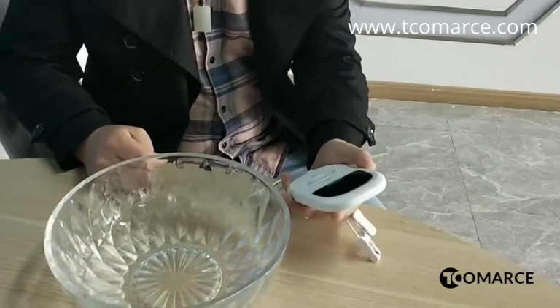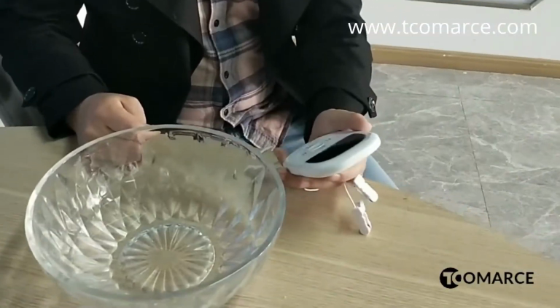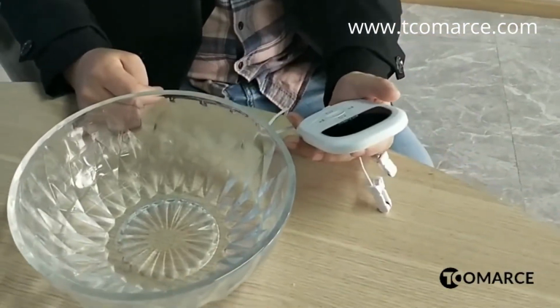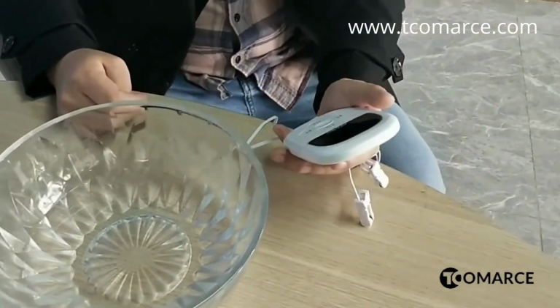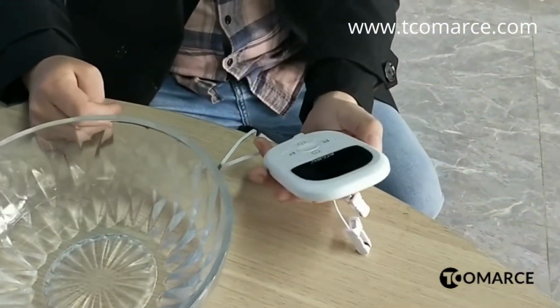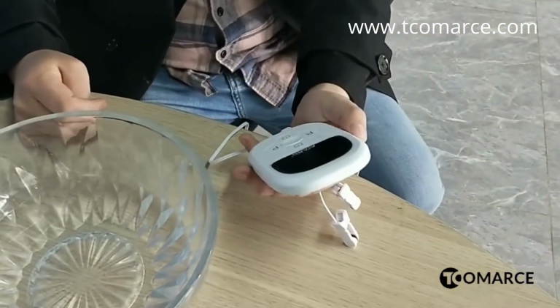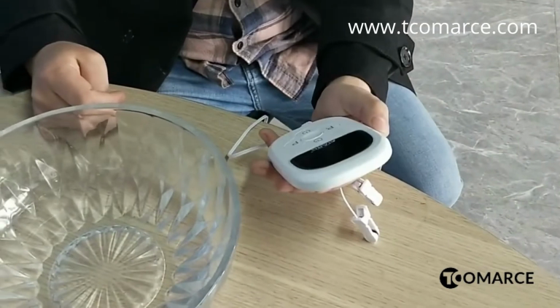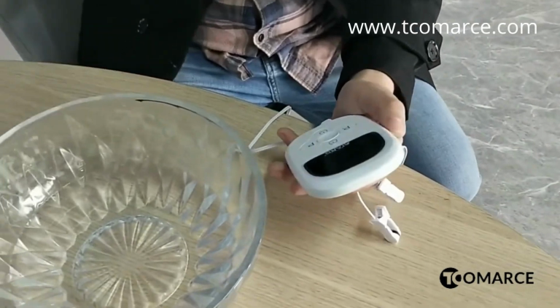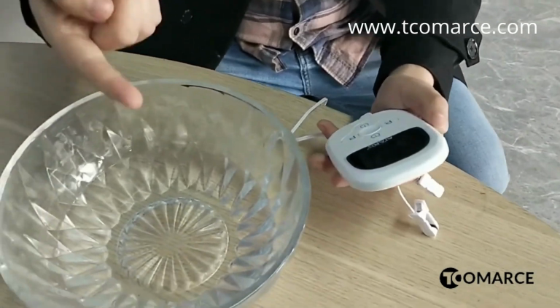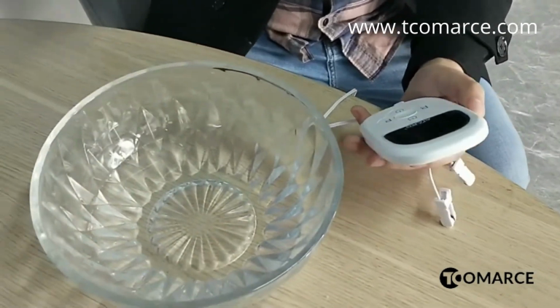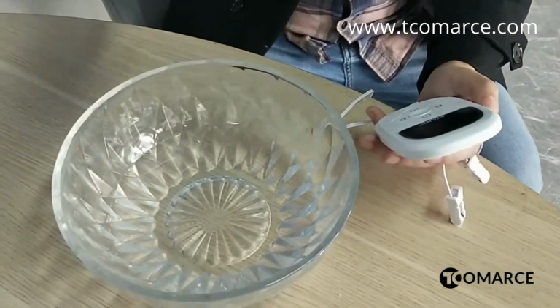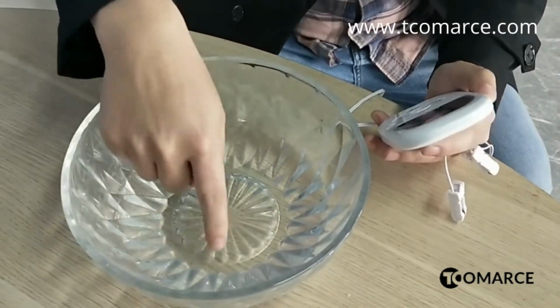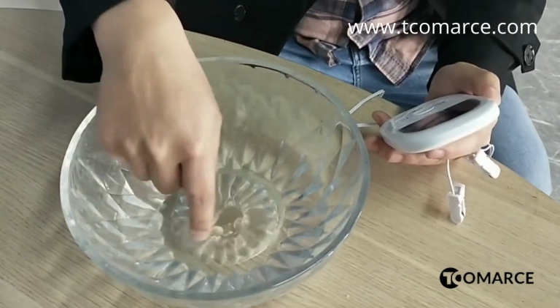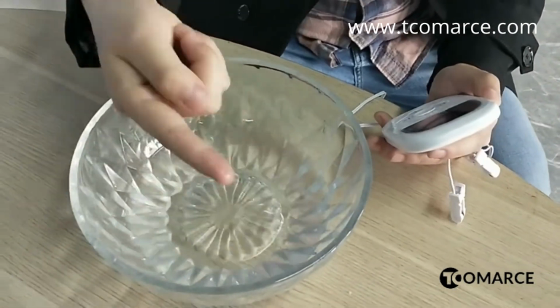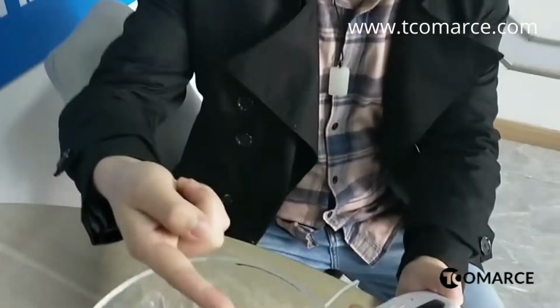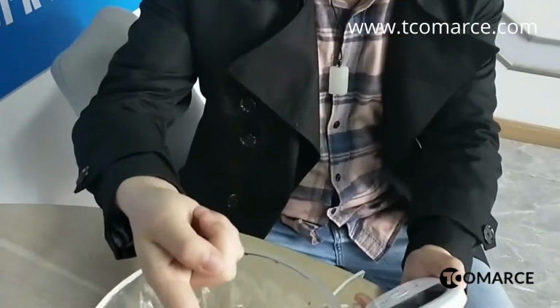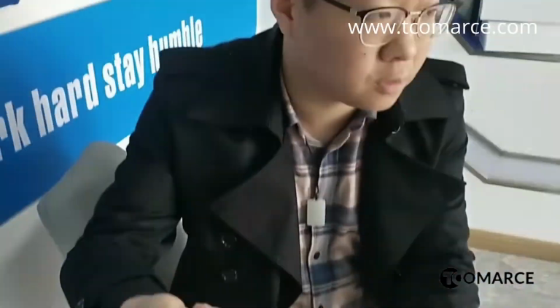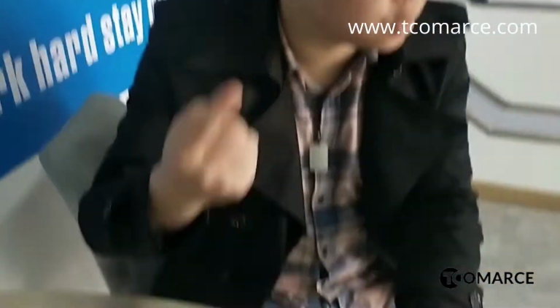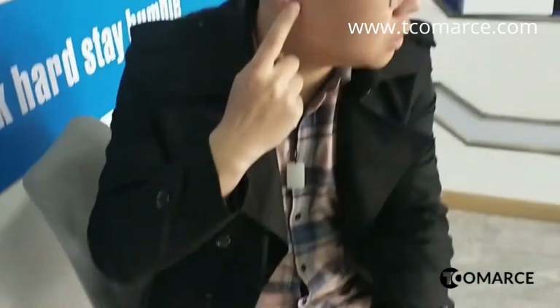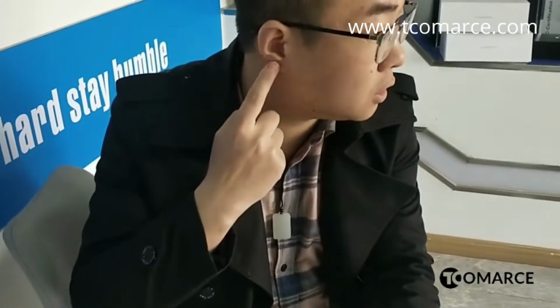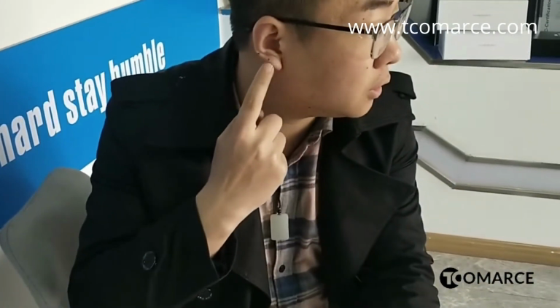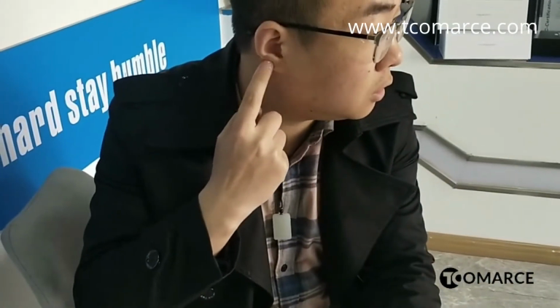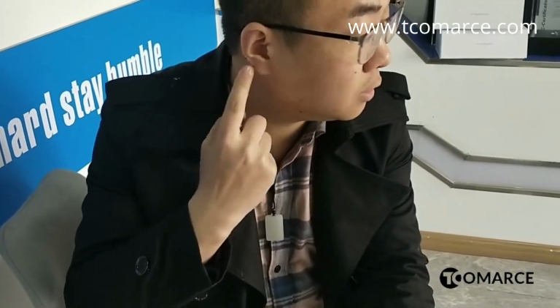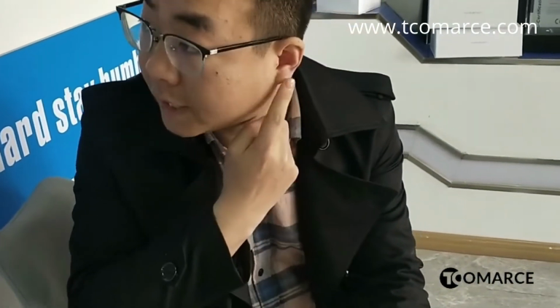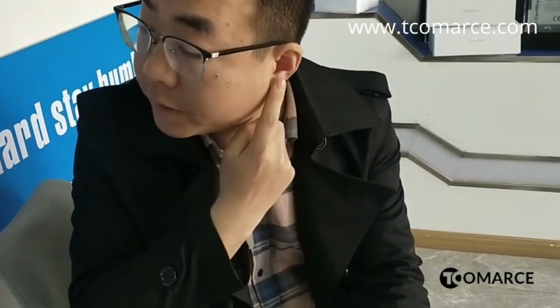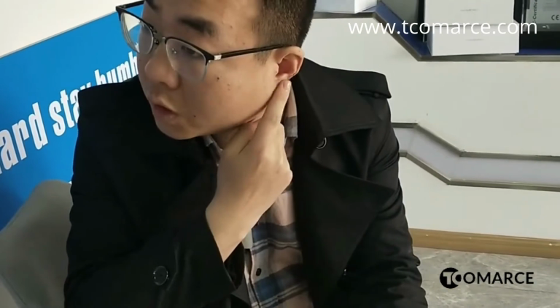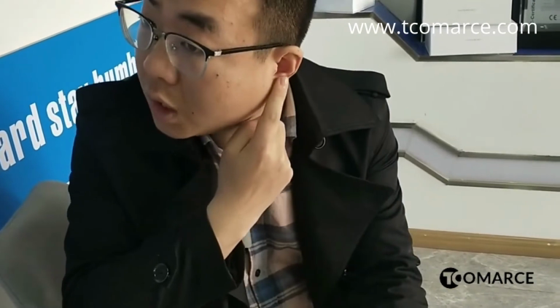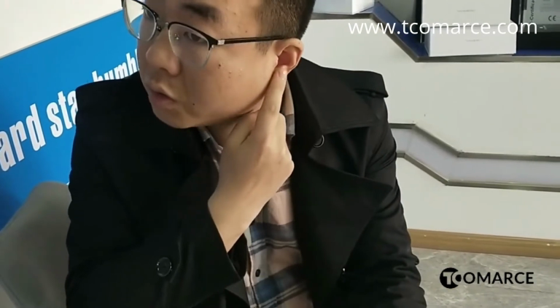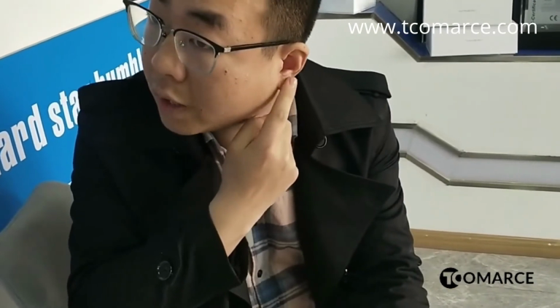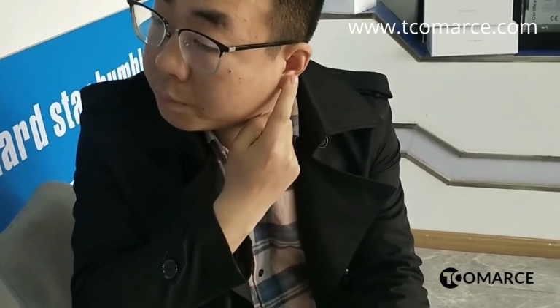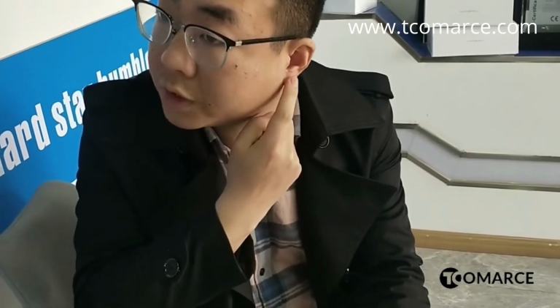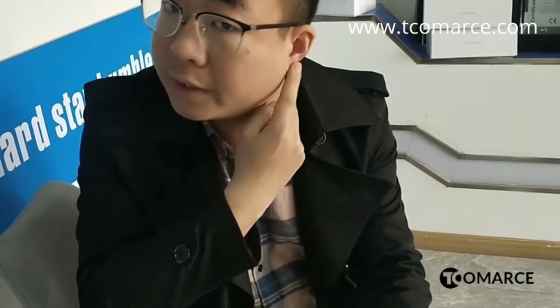If you feel the power is too strong, you can use the water — make sure your fingers have some water on them, like that. Make sure your problem is ready.